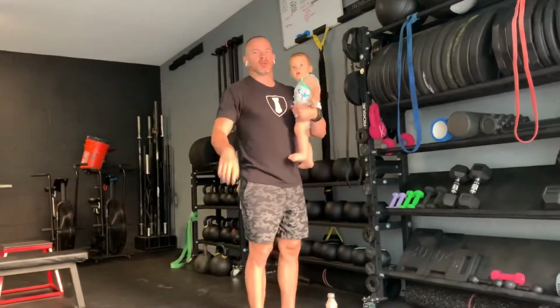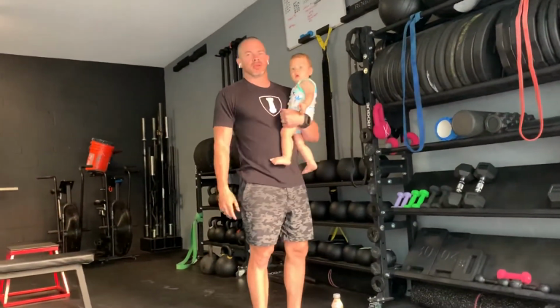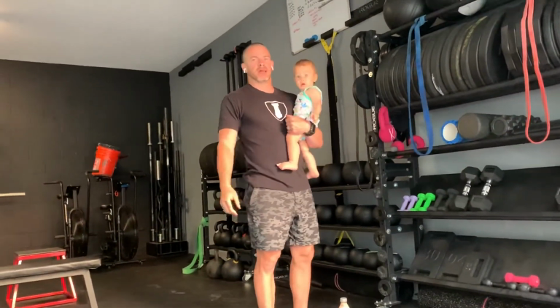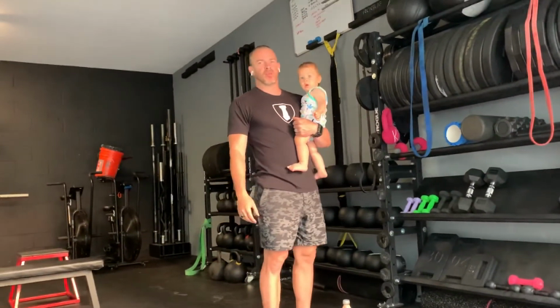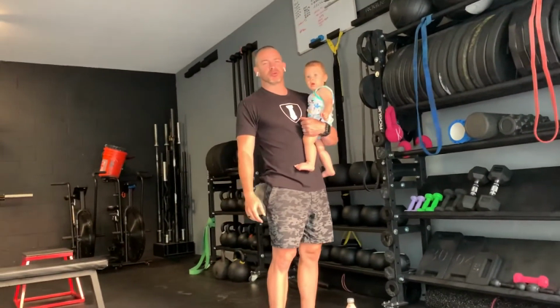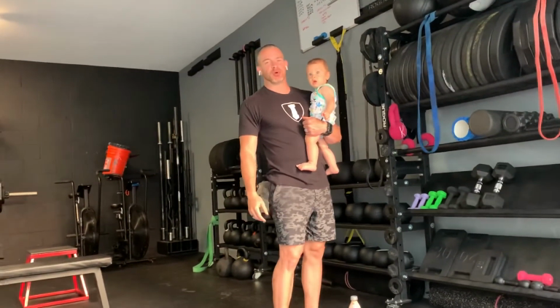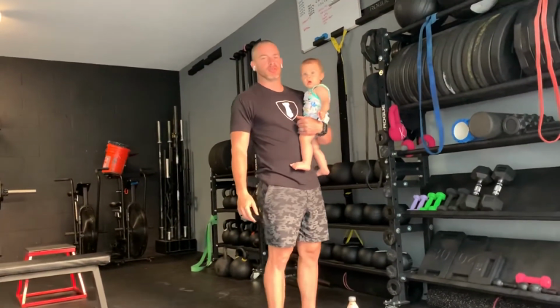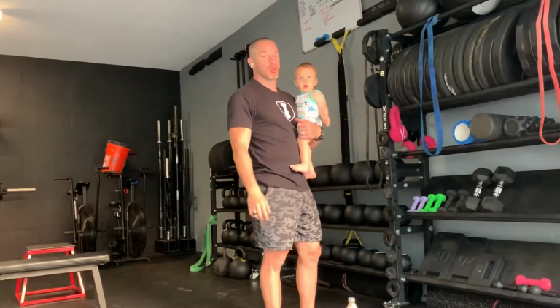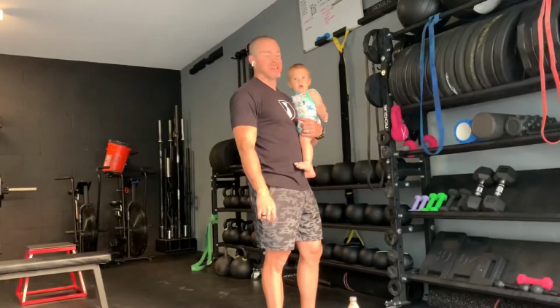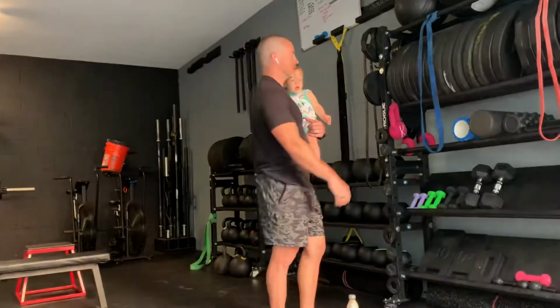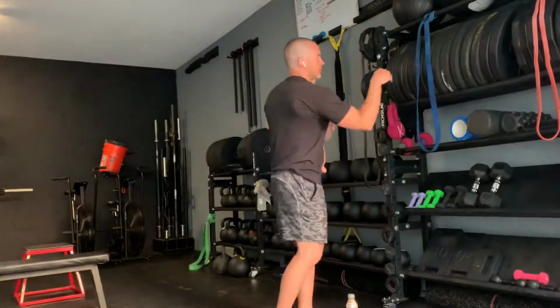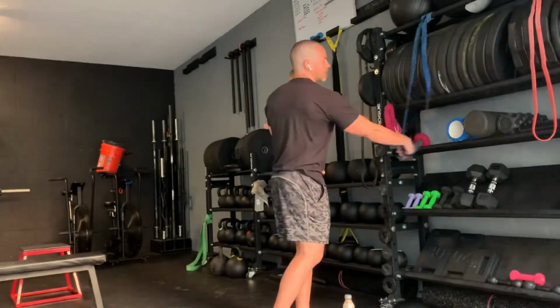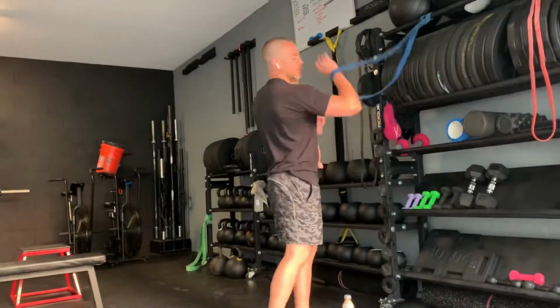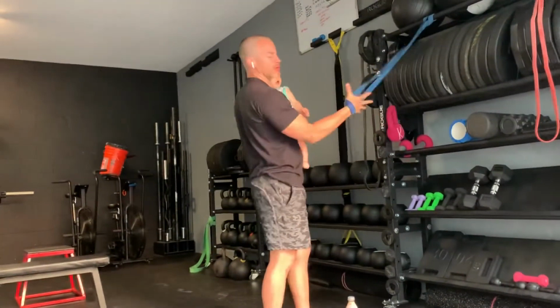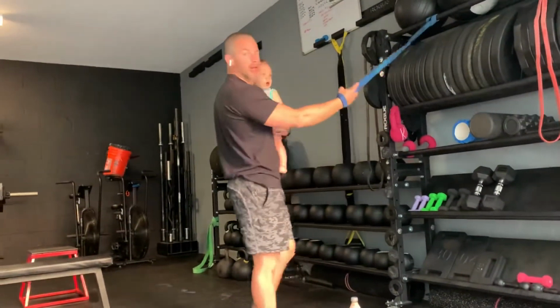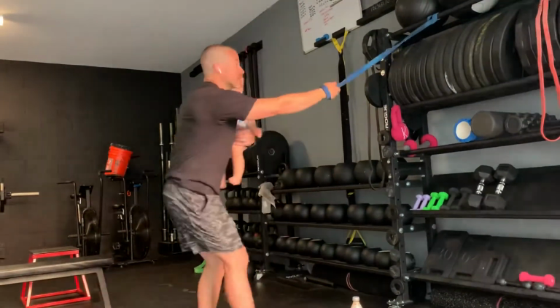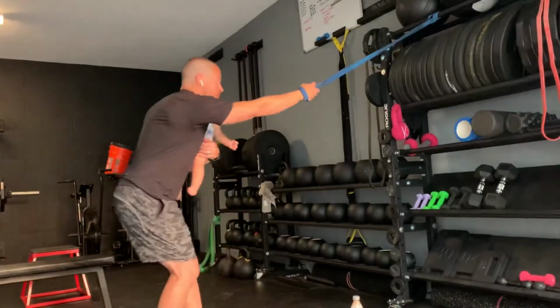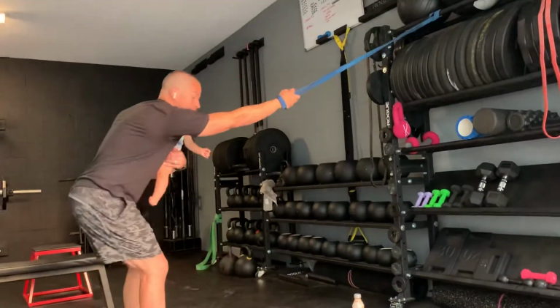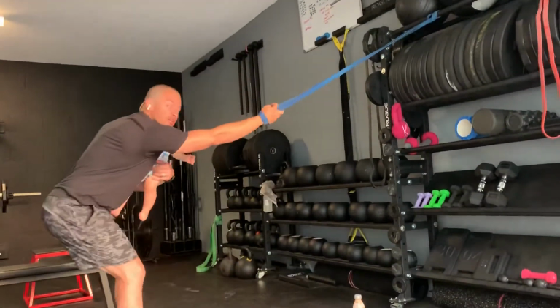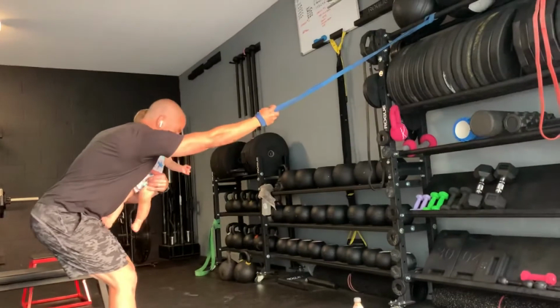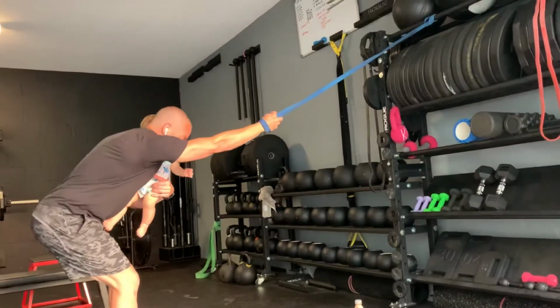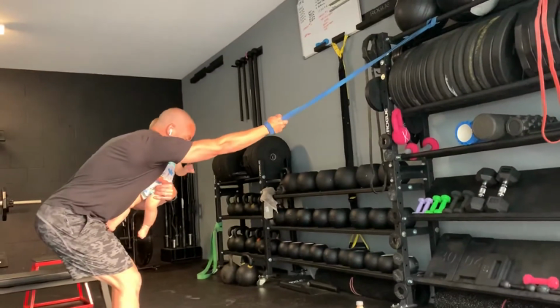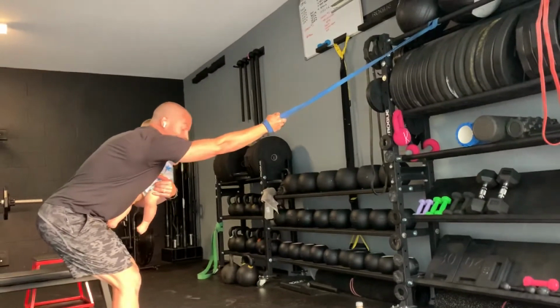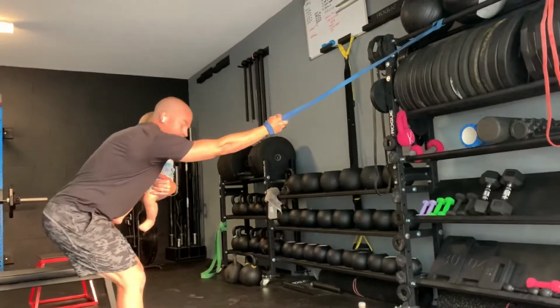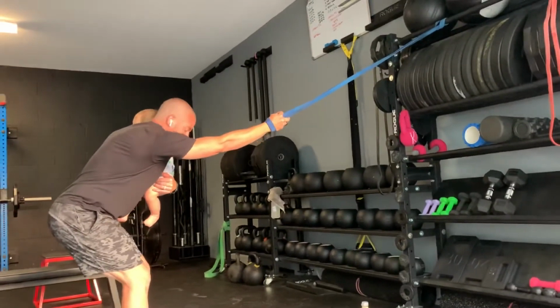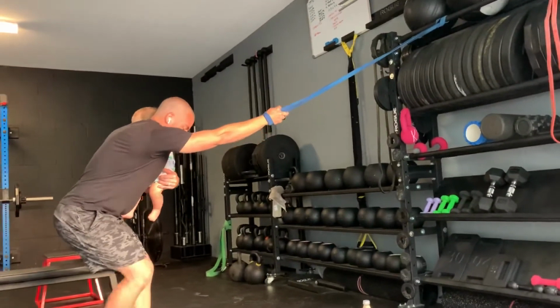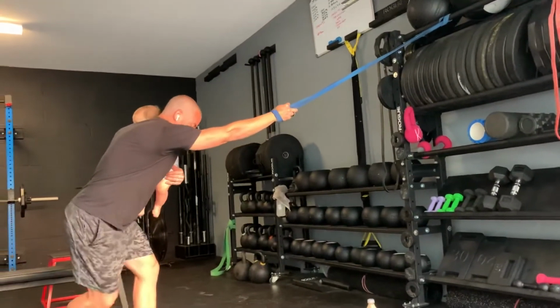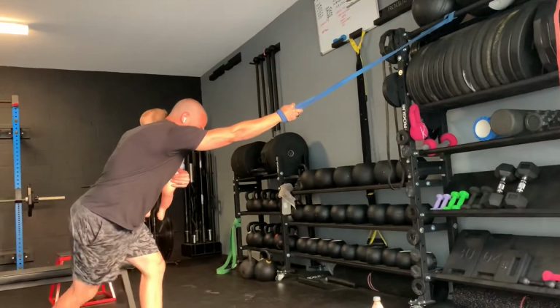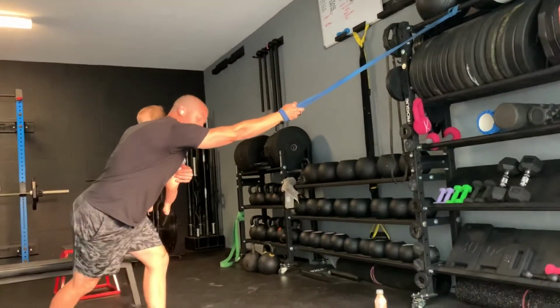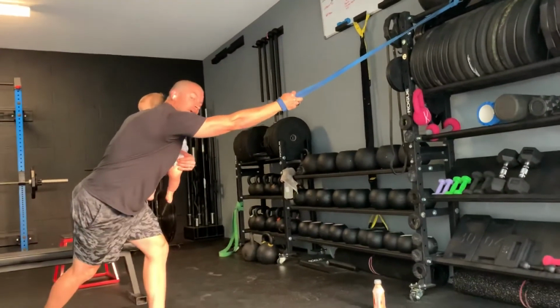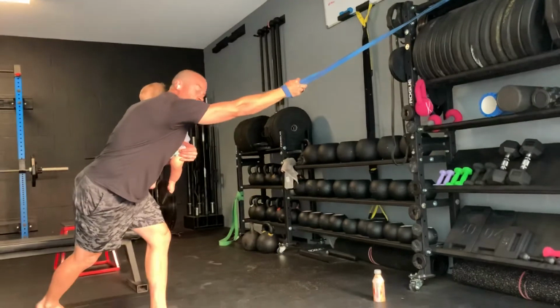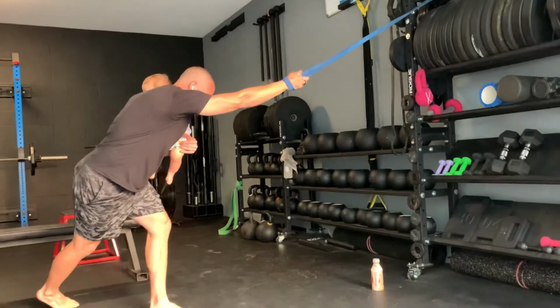Good morning. Max and I welcome you to Thursday's mobility video. We're going to work on the lats today. So get a band, loop it through your hand, keep stepping back and get a big stretch on that lat. Let's hold that for a minute. You can always swing your leg back behind you to get an extra stretch on that lat.